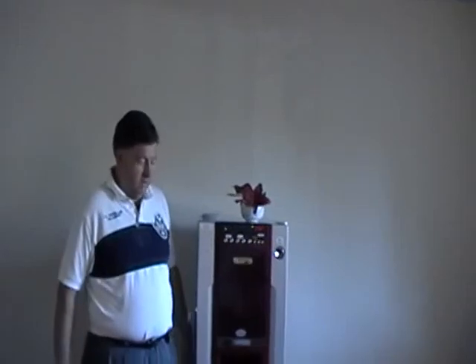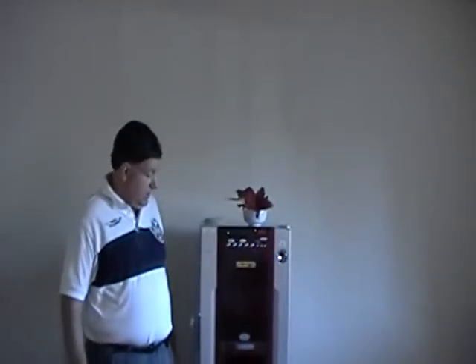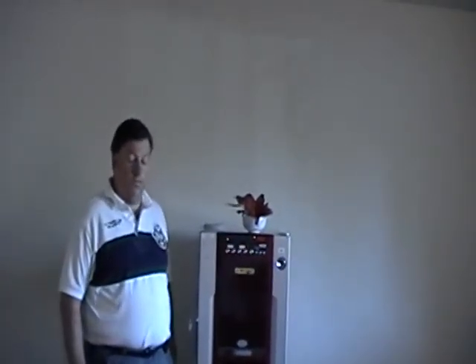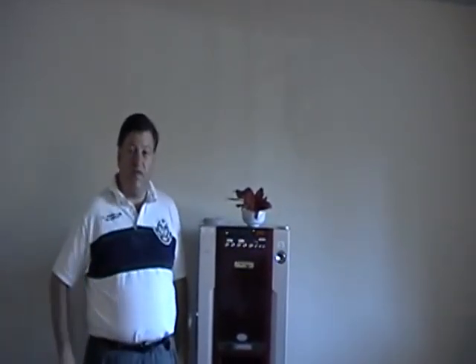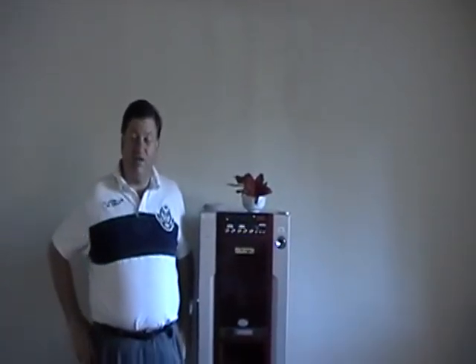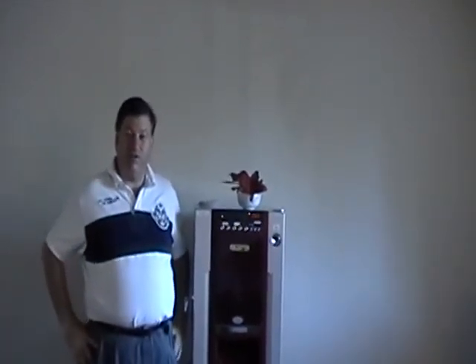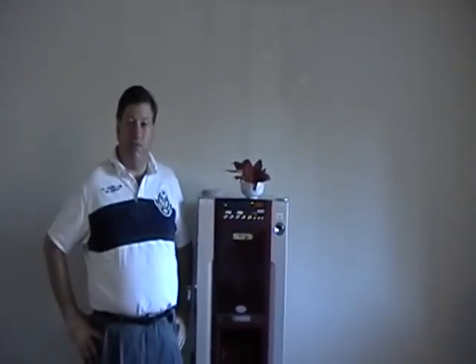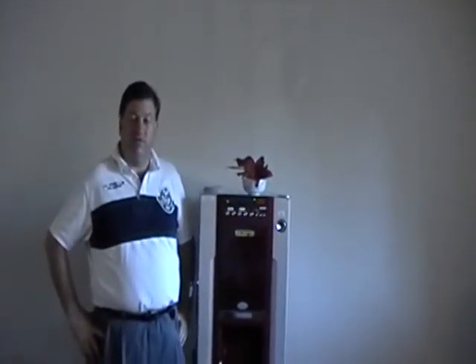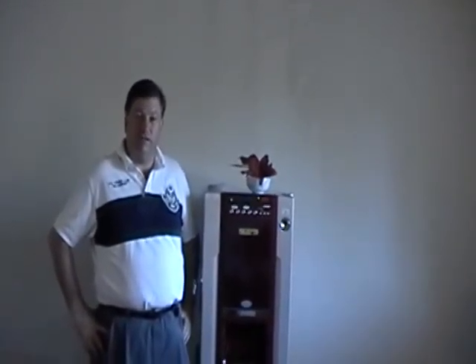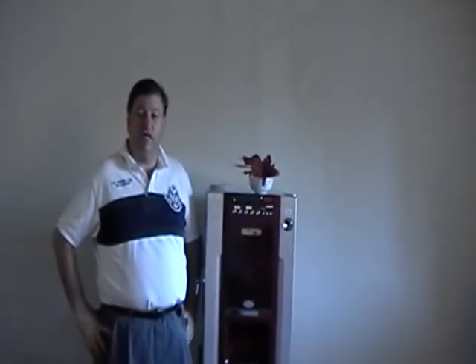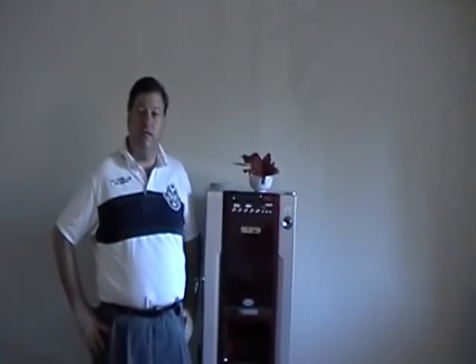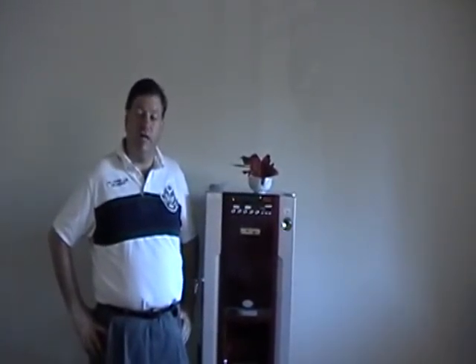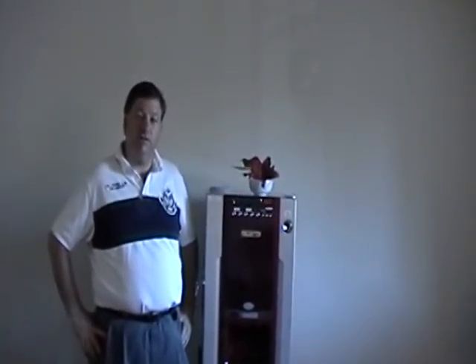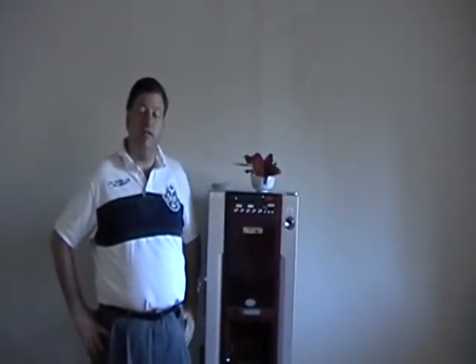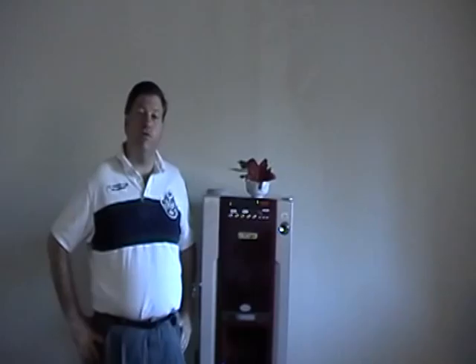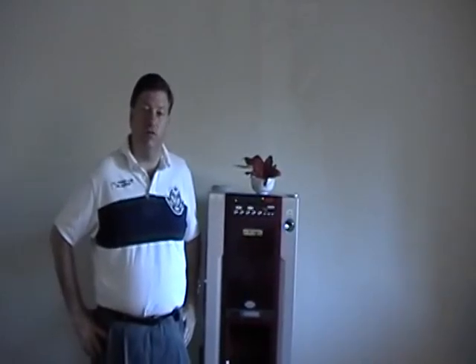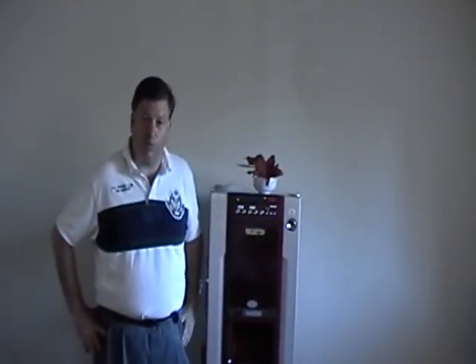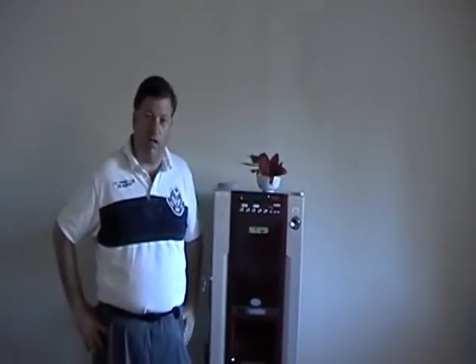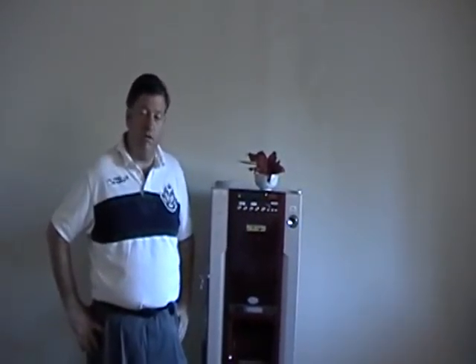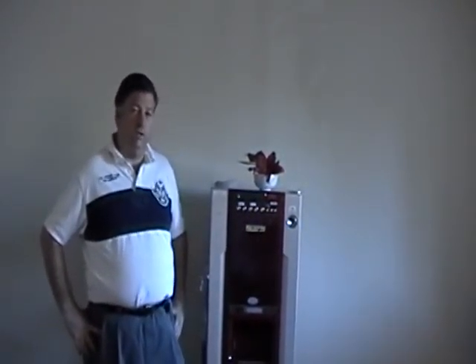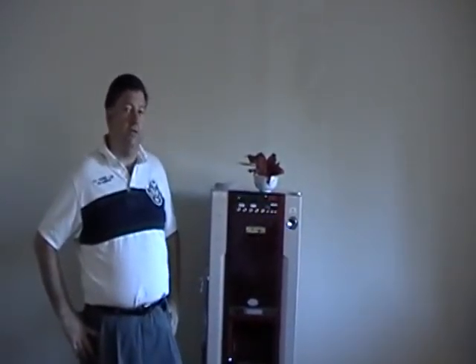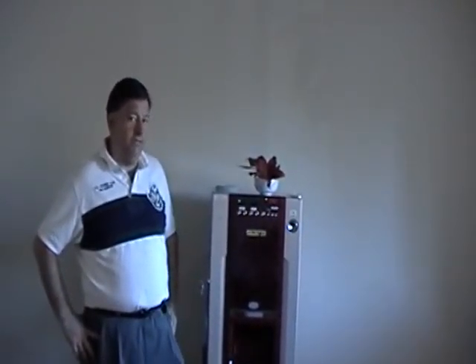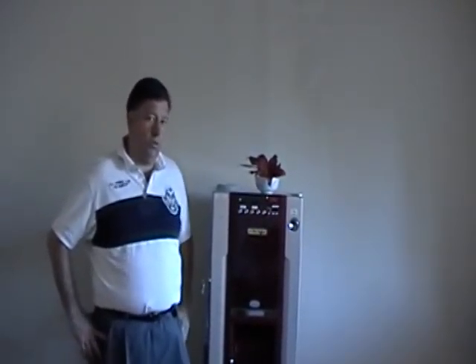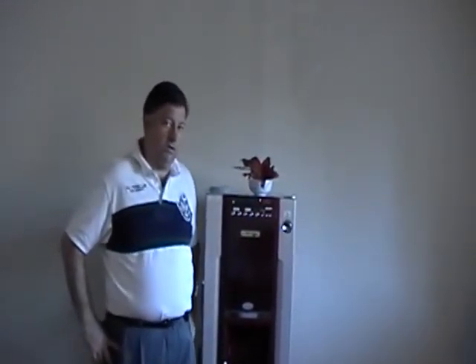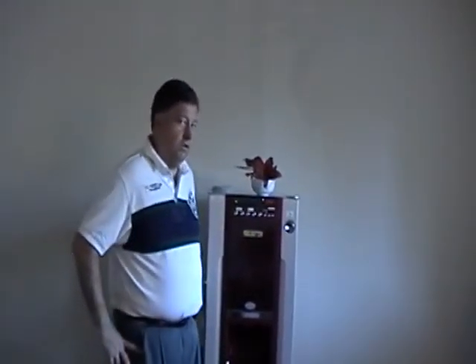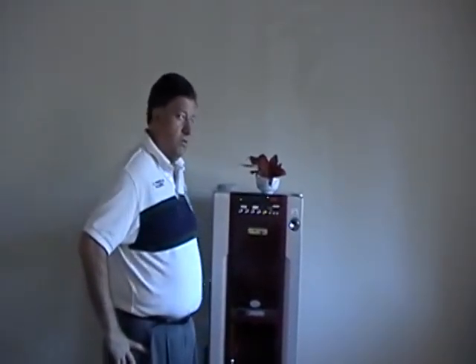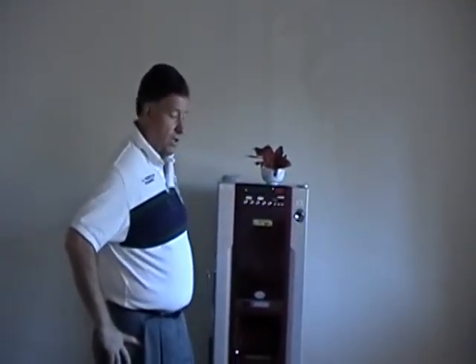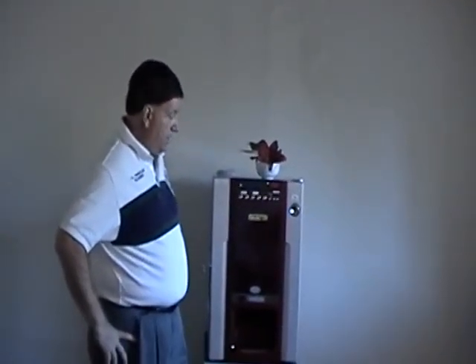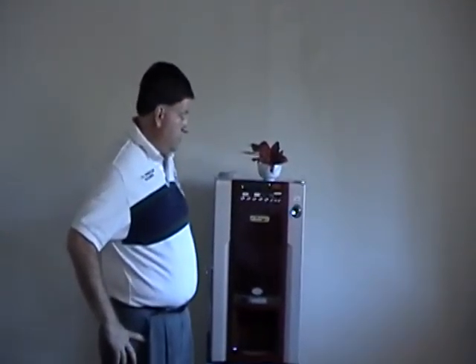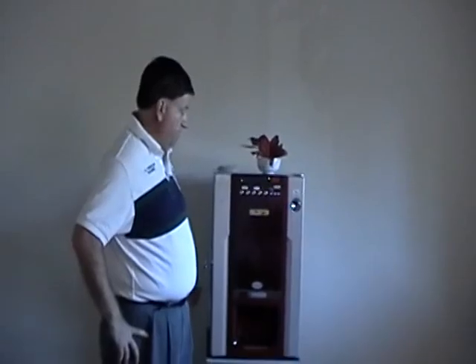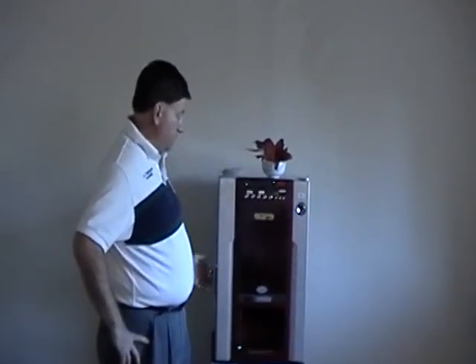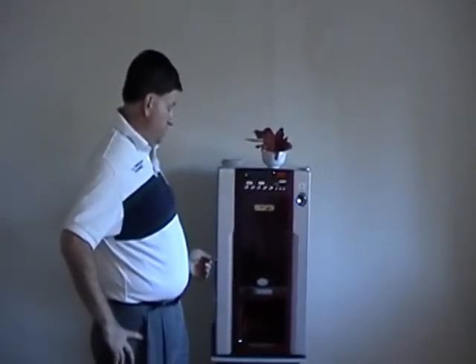Hello, I'm Jerry from MicroVent, and I'm here today to tell you how to program your MV1 compact coffee vending machine.